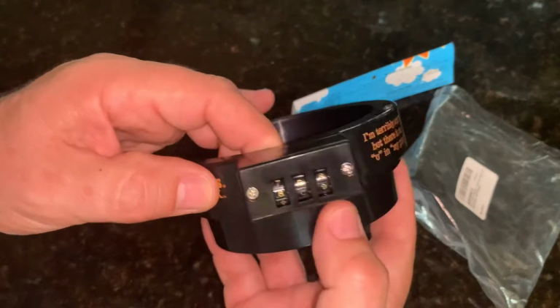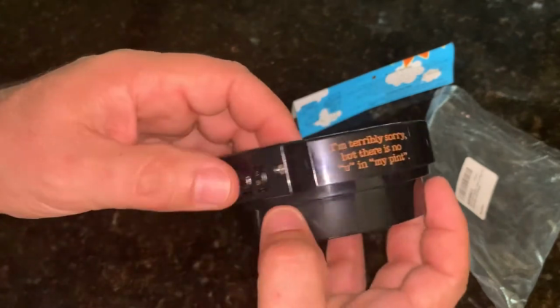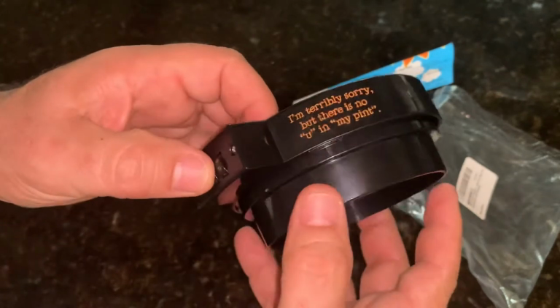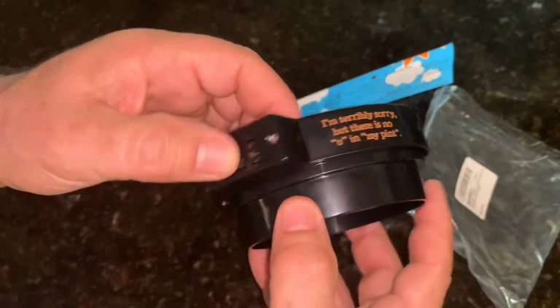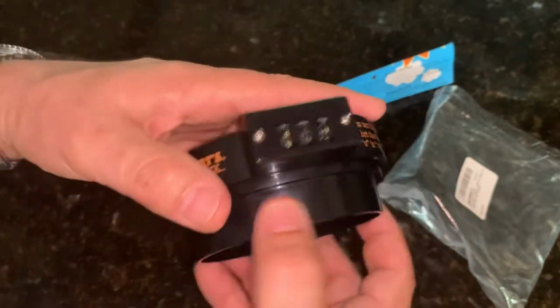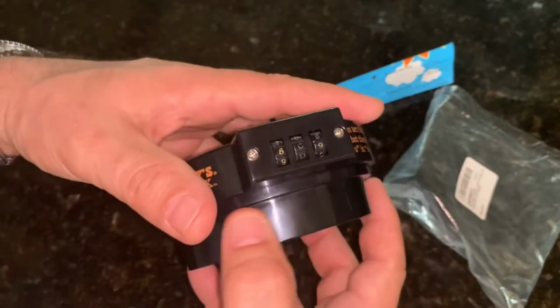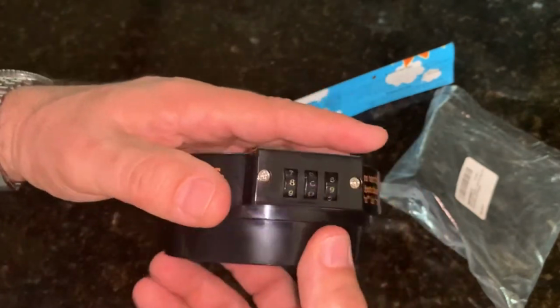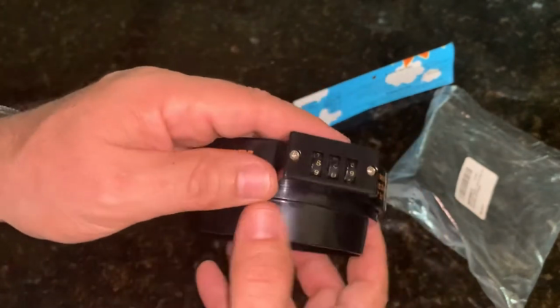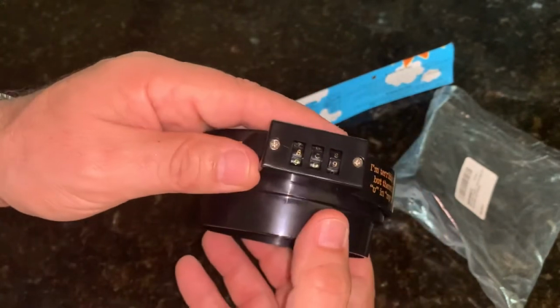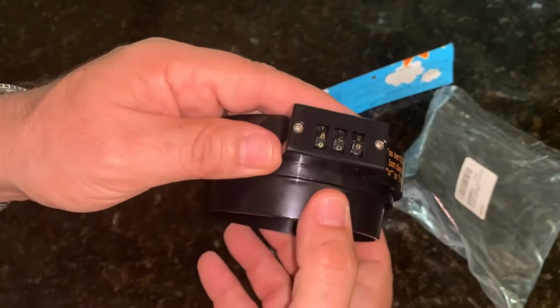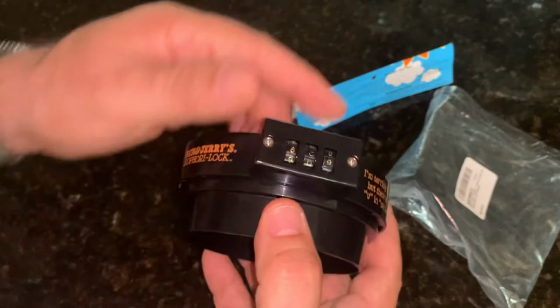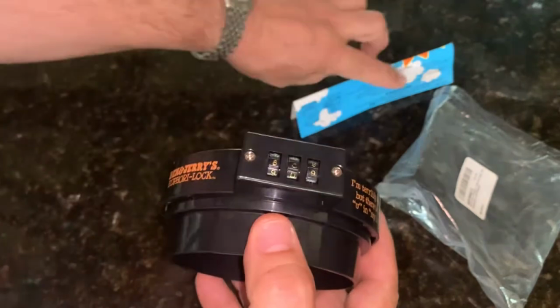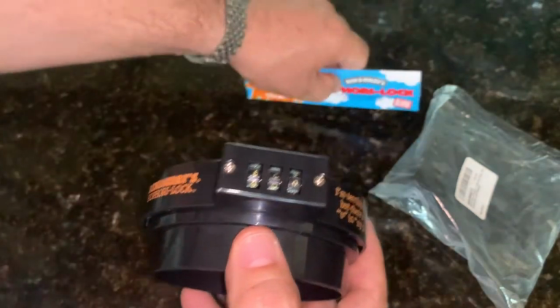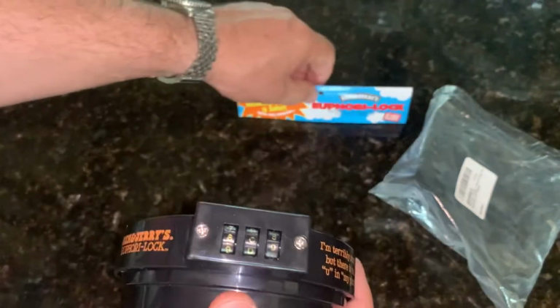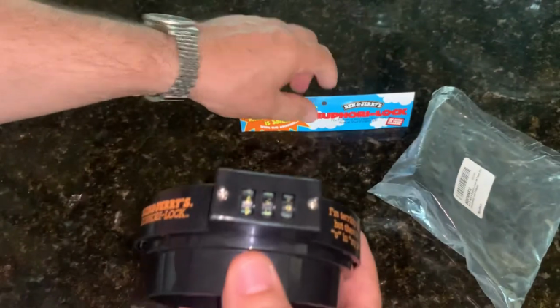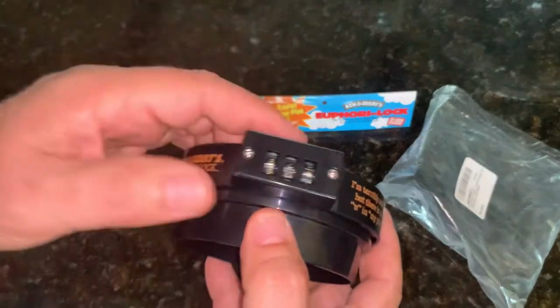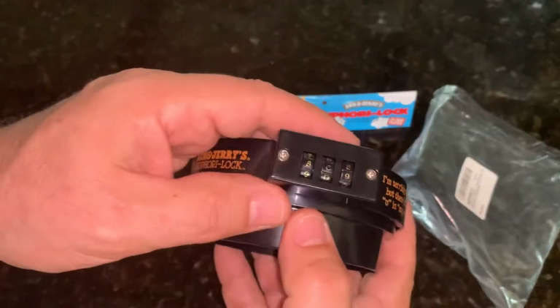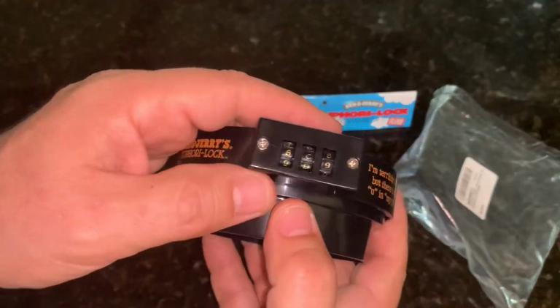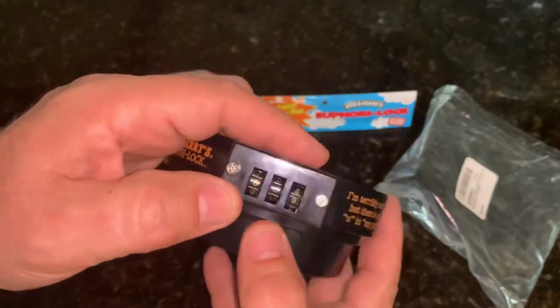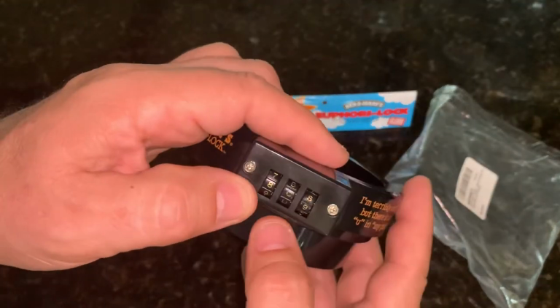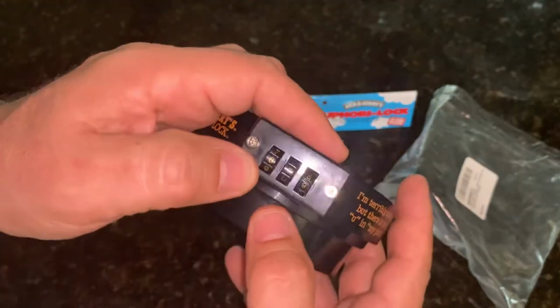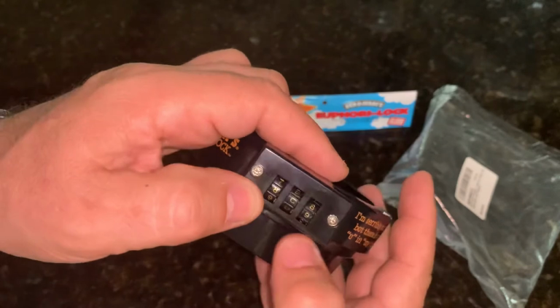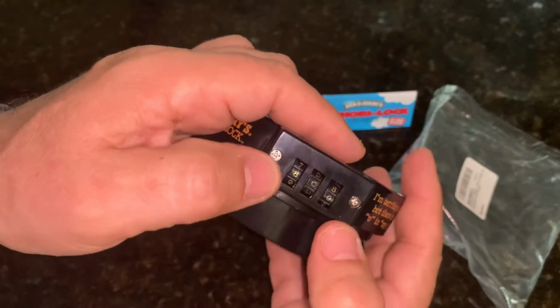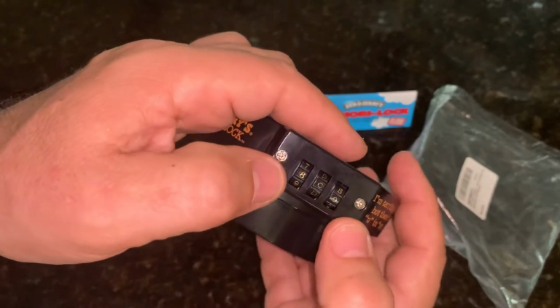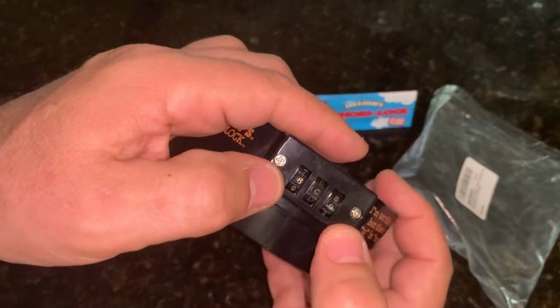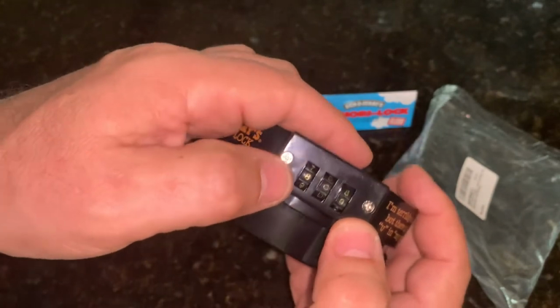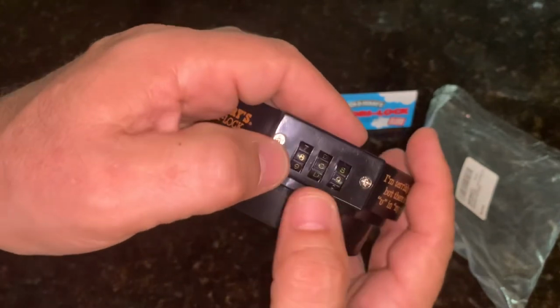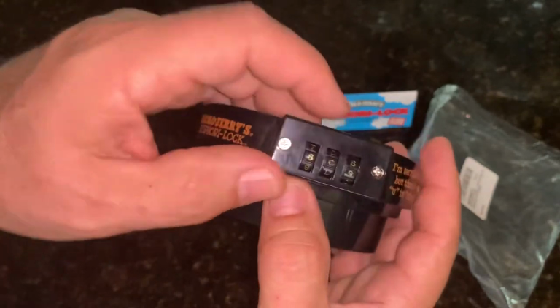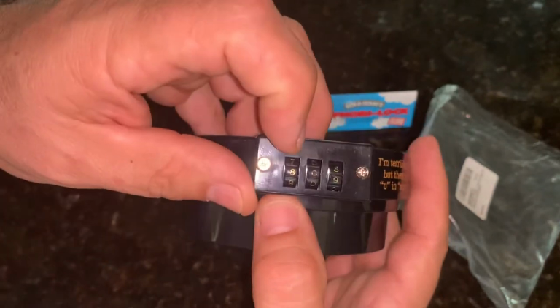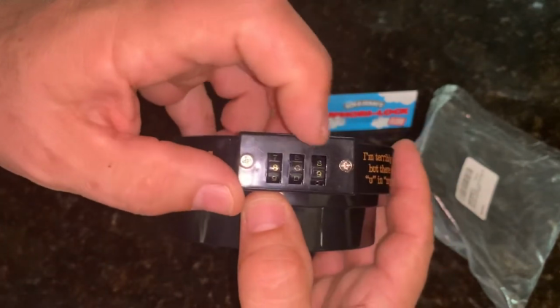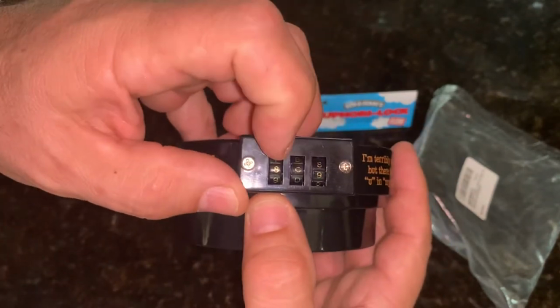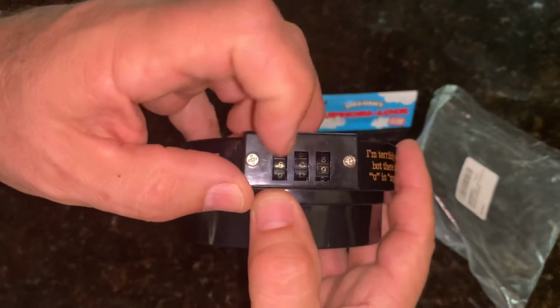This is just a few-dollar gag gift, but I will show you how to pick the lock, and it really follows some of the other methods used to open combination padlocks like this. Basically we're going to look at the outside two digits.